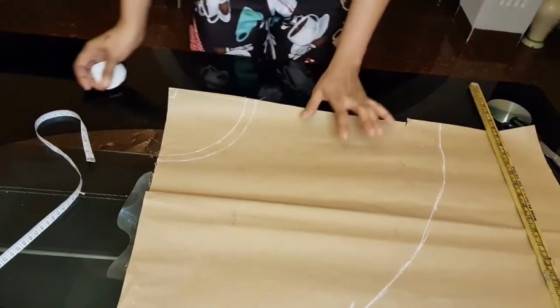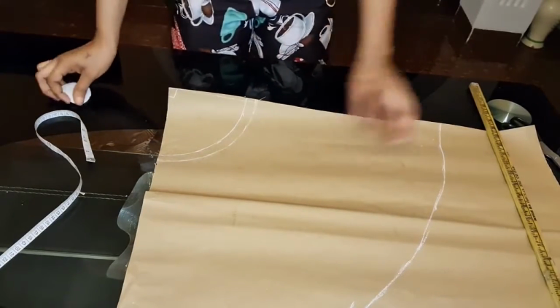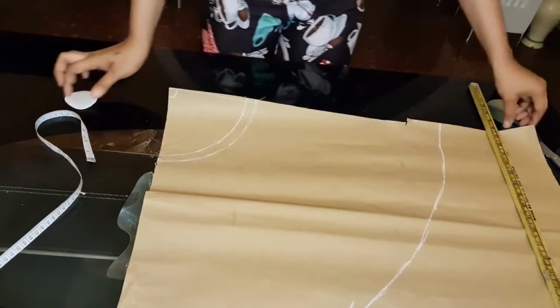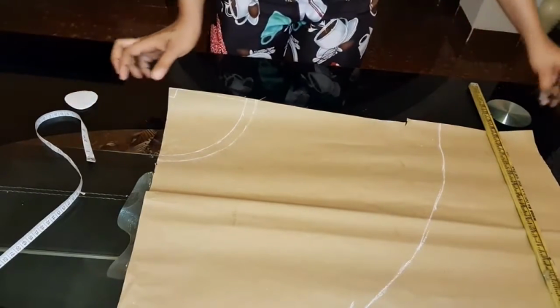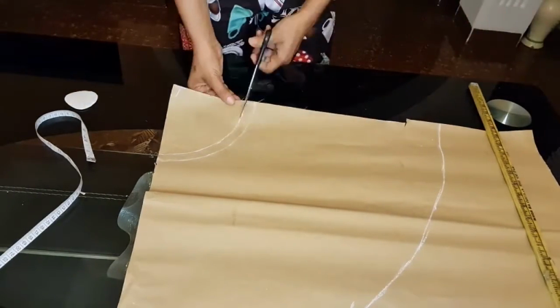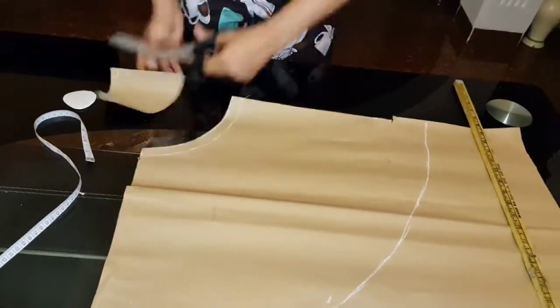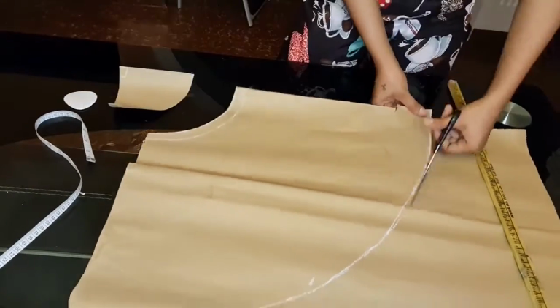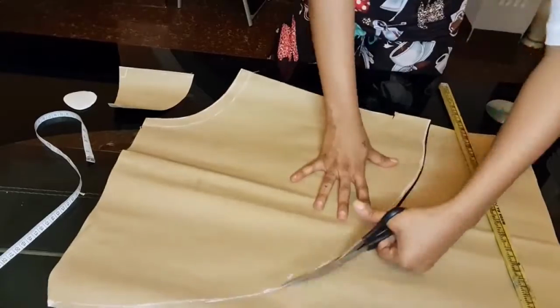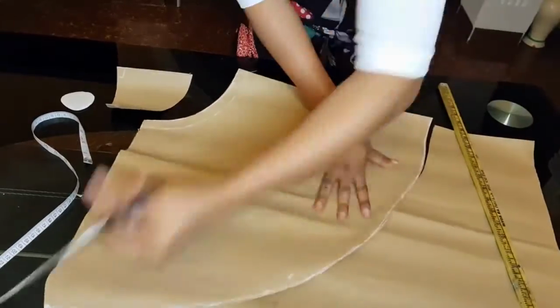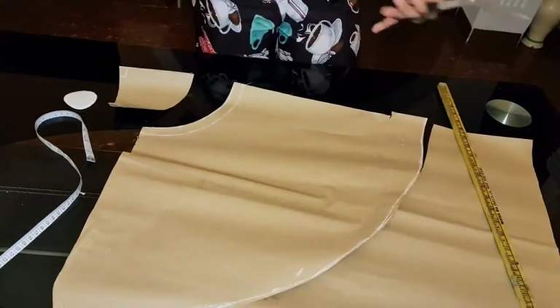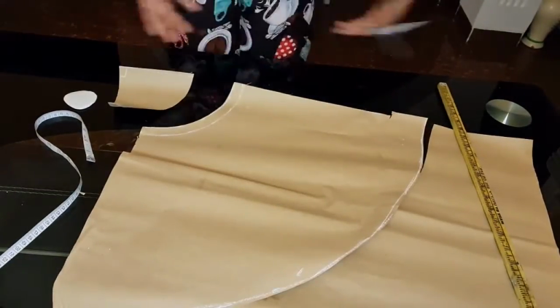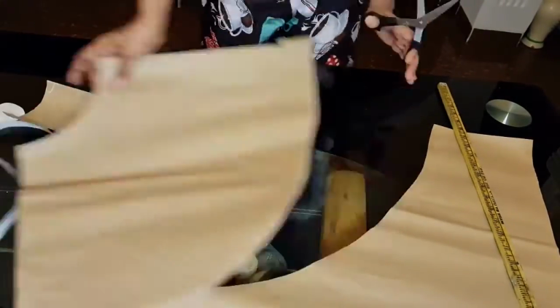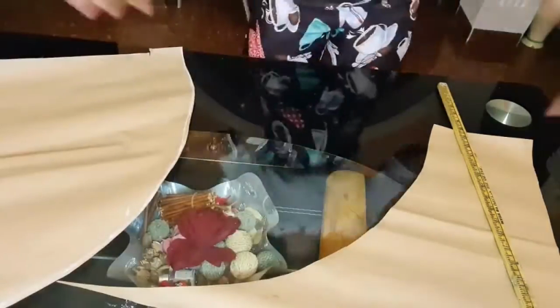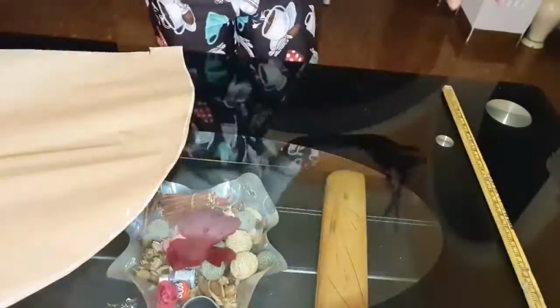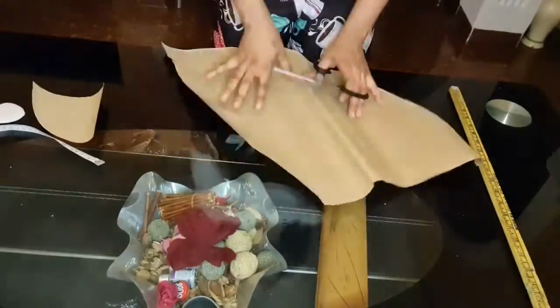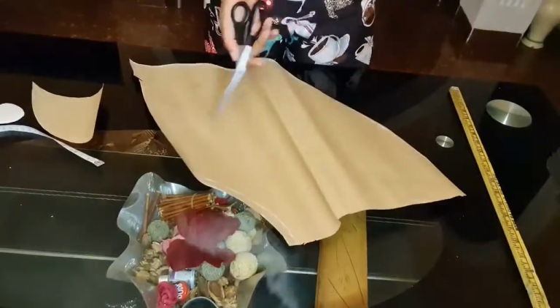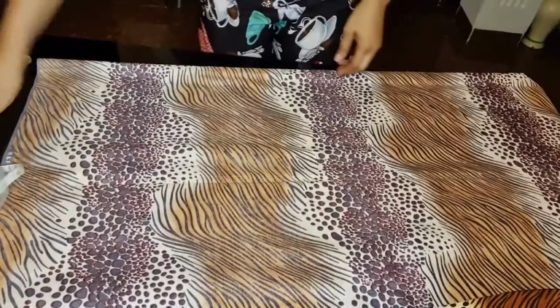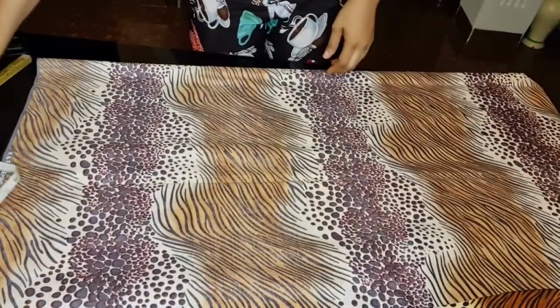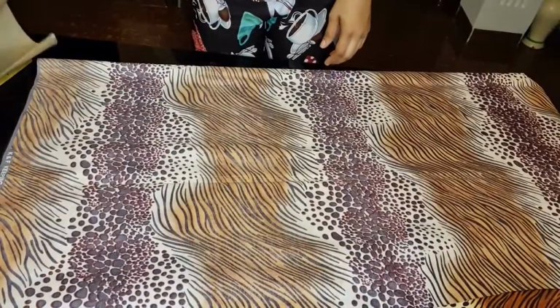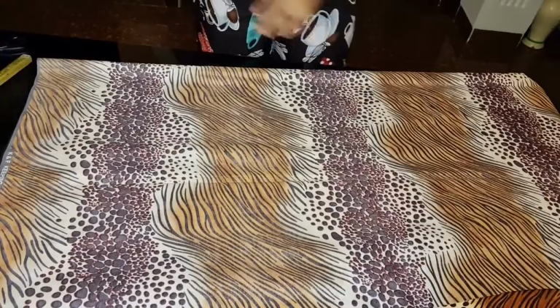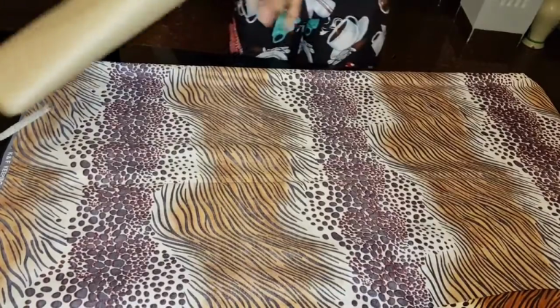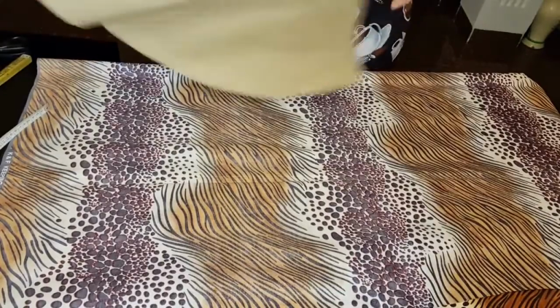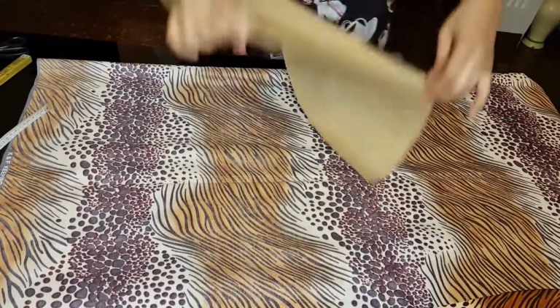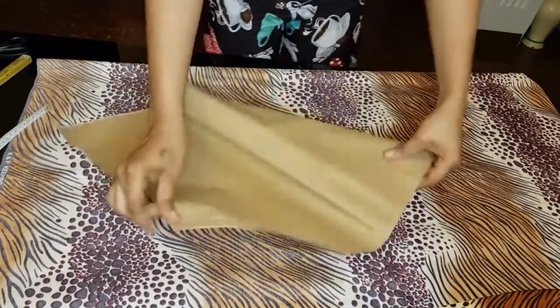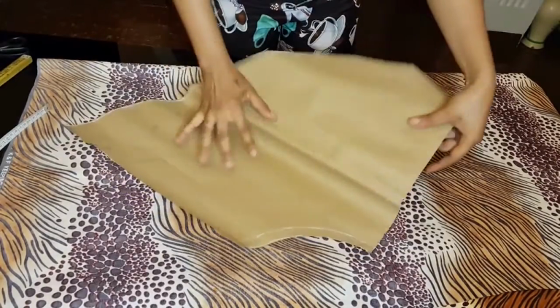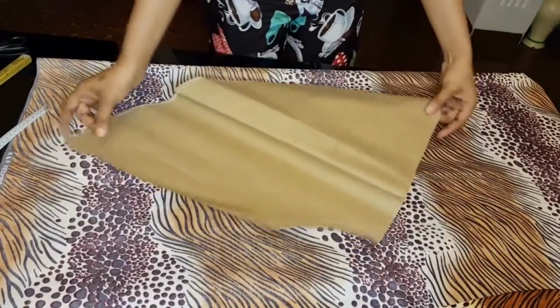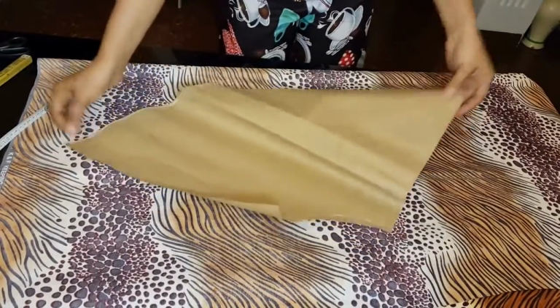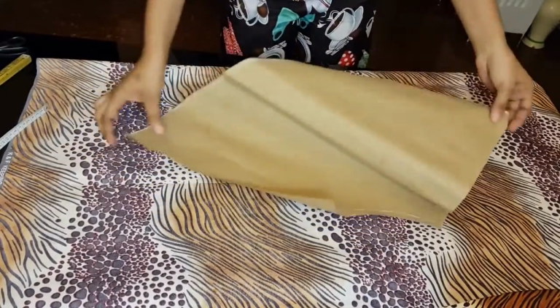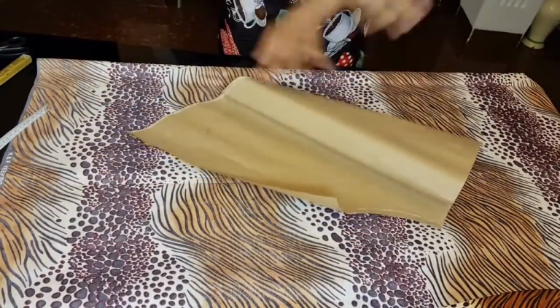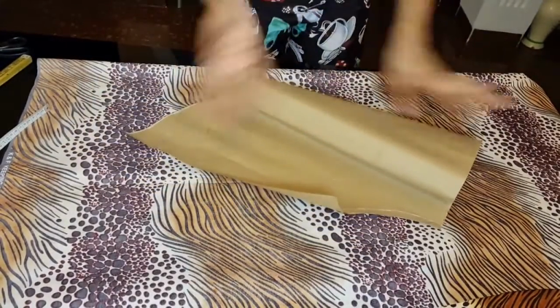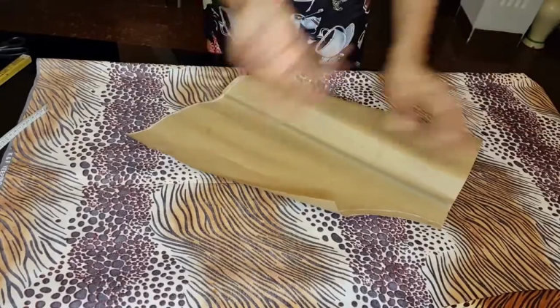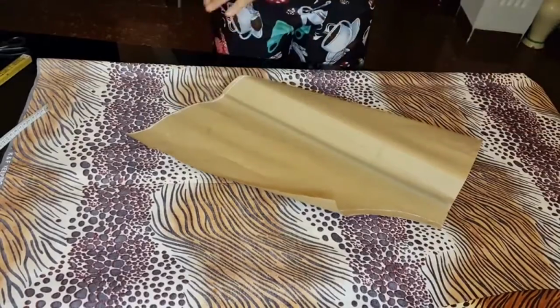This is basically done — you just have to cut it out. Notice that I only cut one piece. There is no separate back and front piece — just one — because when we cut on the fabric, our folded fabric will give us both the front and the back.